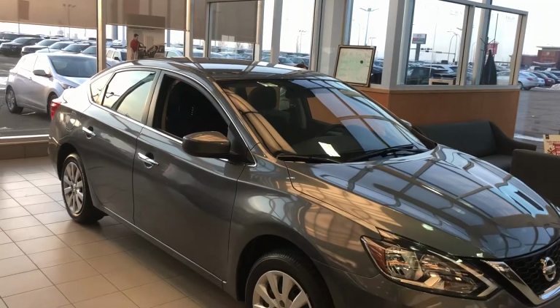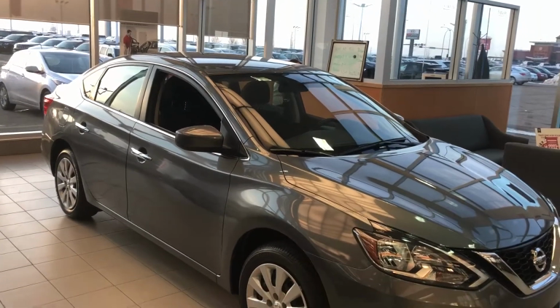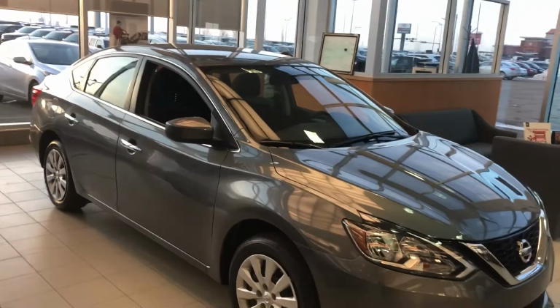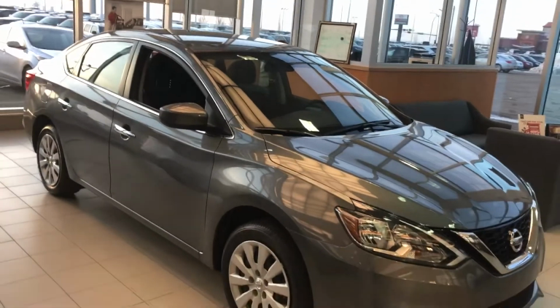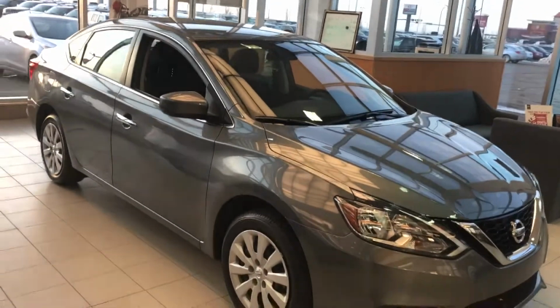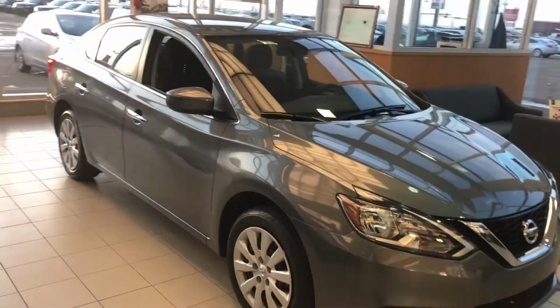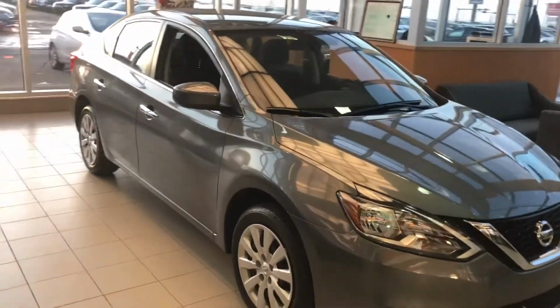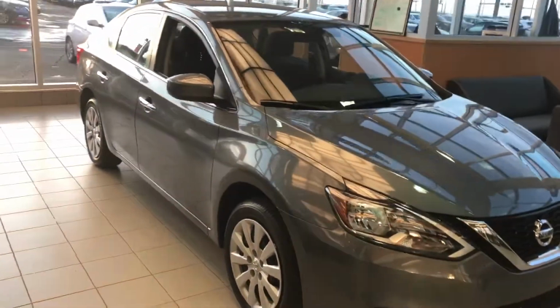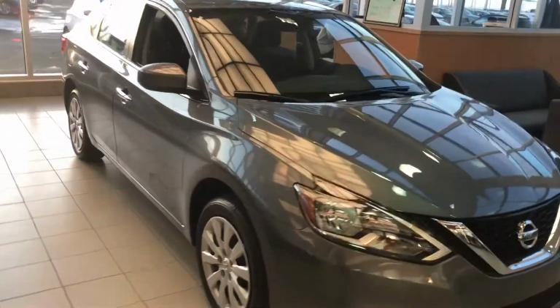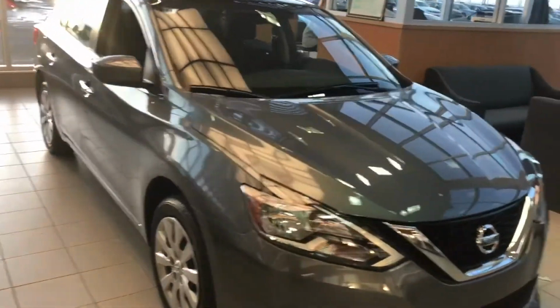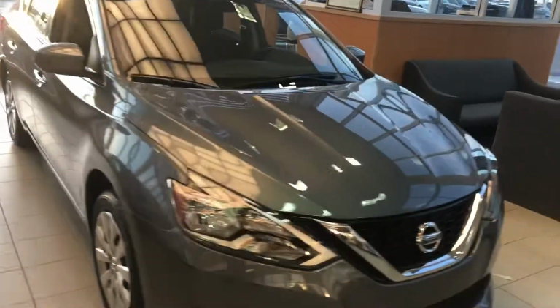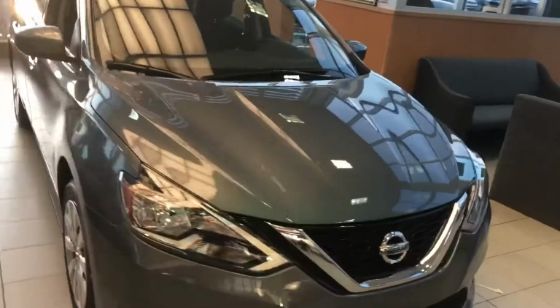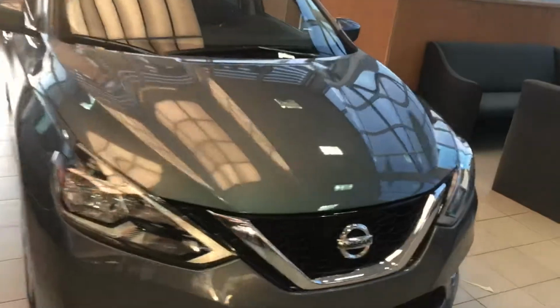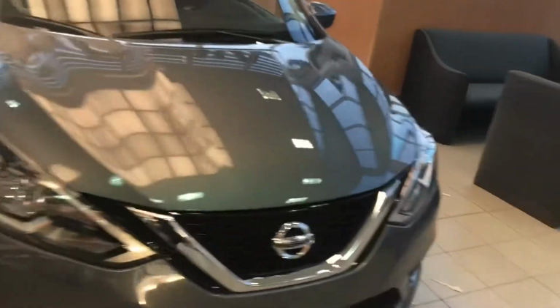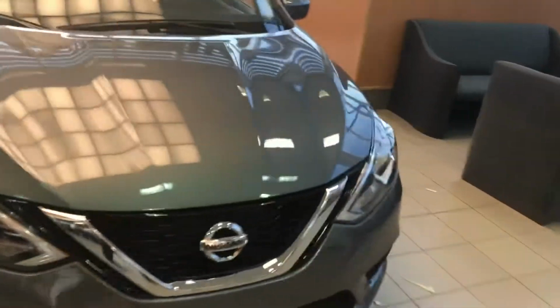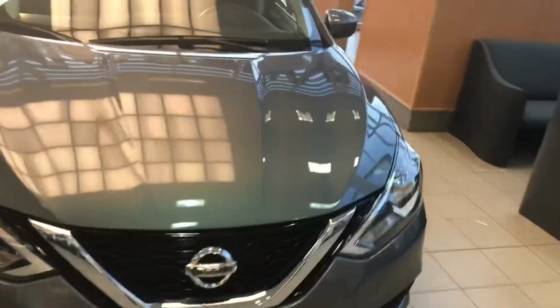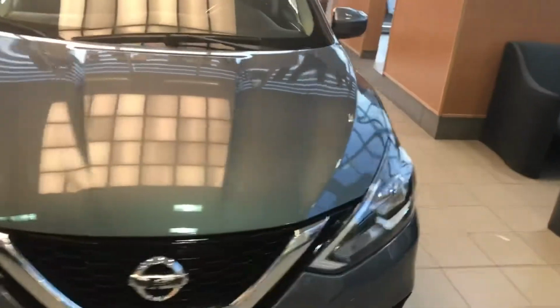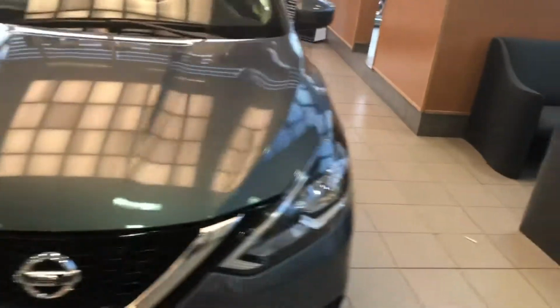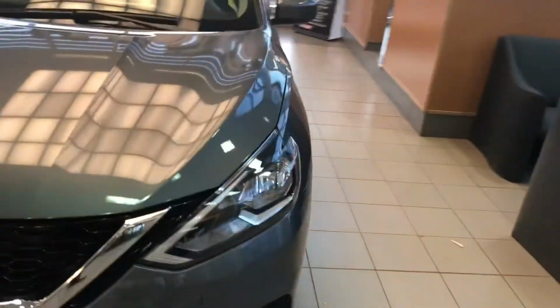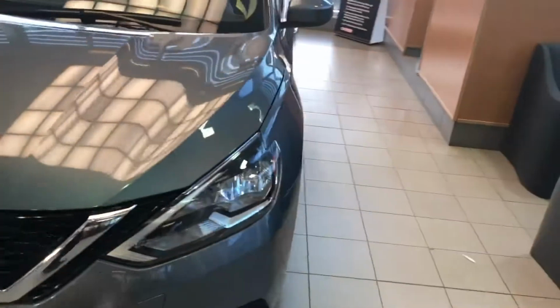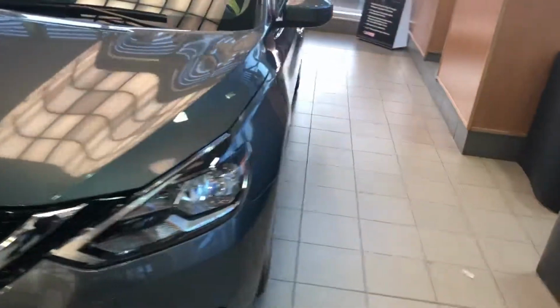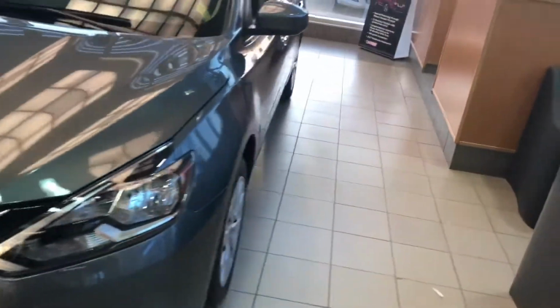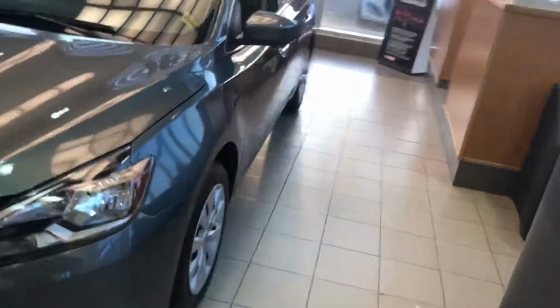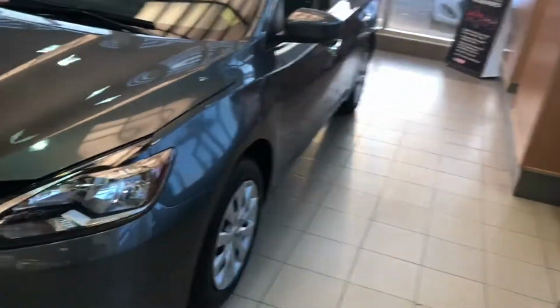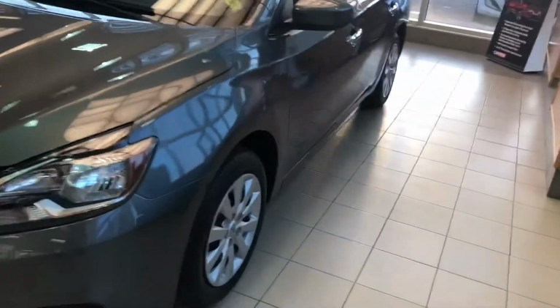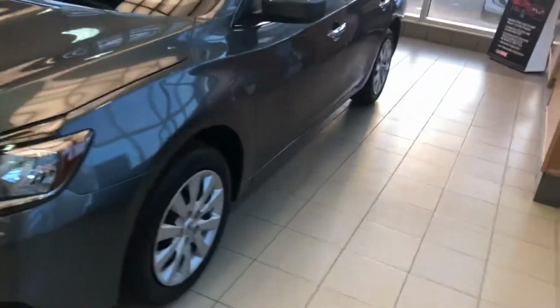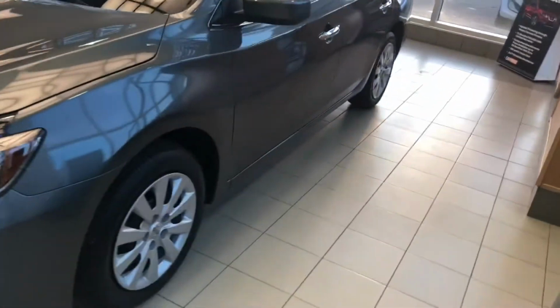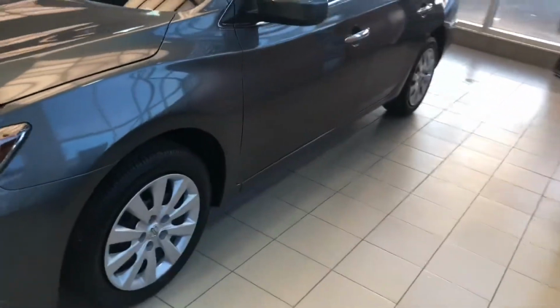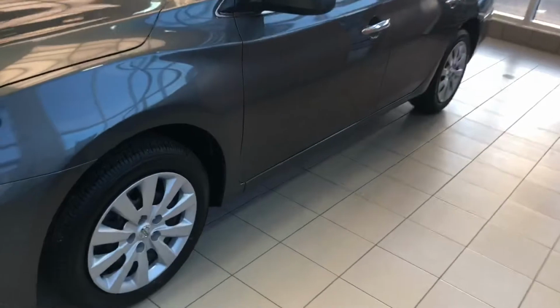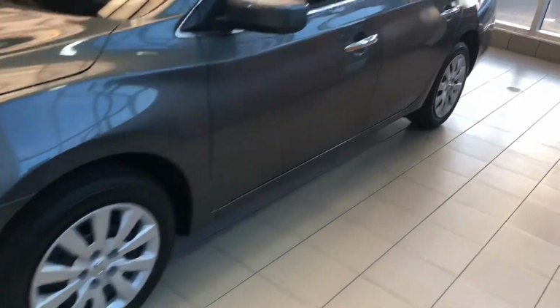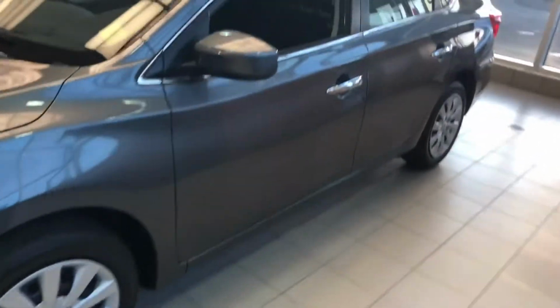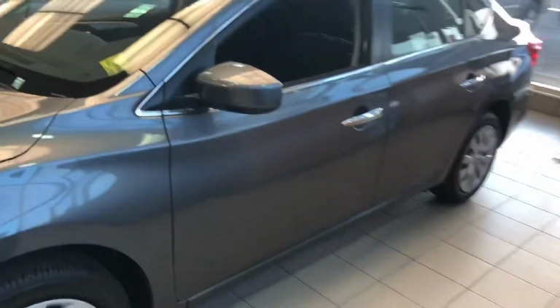Hi Shahi, it's Neil from Sherwood Nissan. I'm doing a video for you on the 2017 Nissan Sentra that you're inquiring about, that you want to come and see on Sunday.